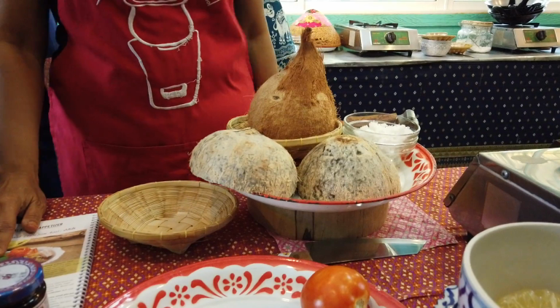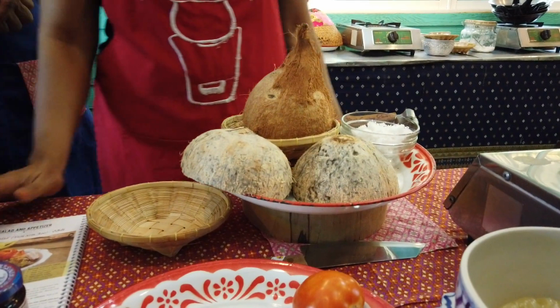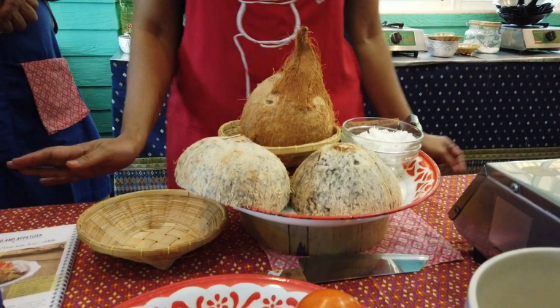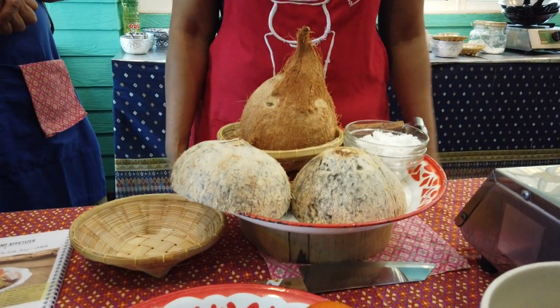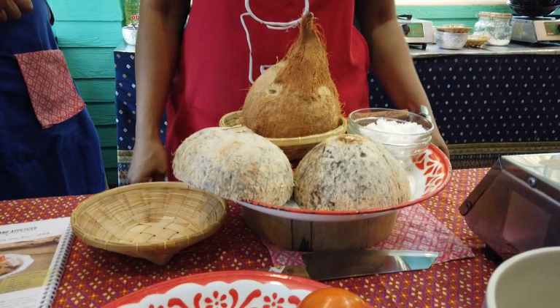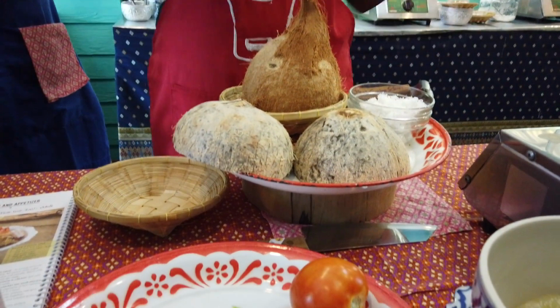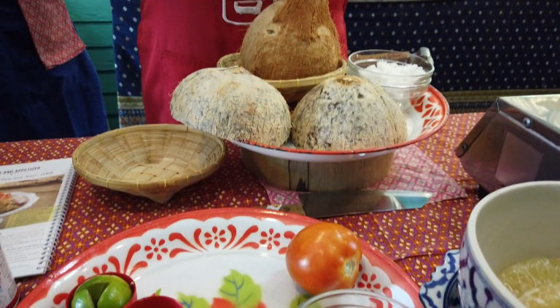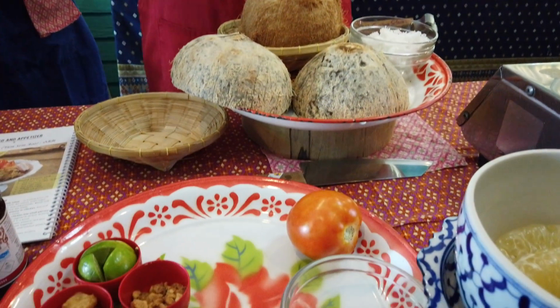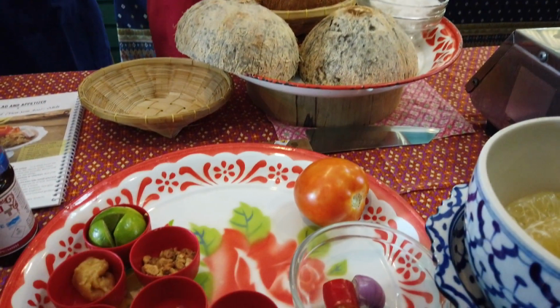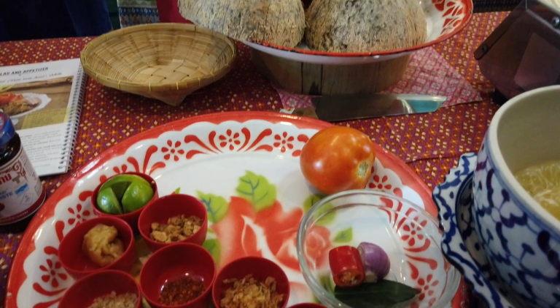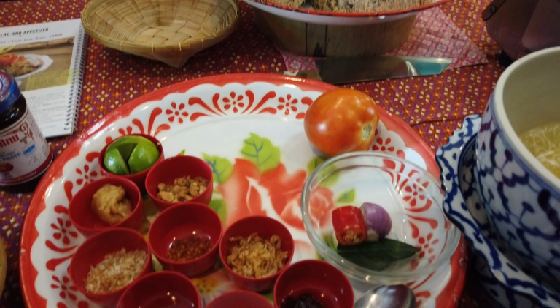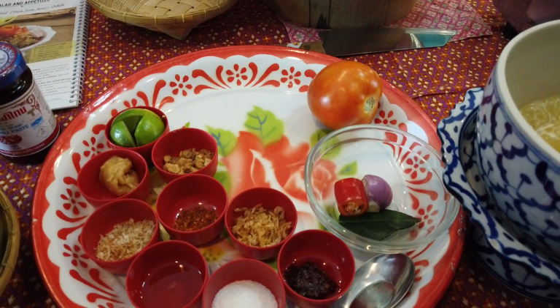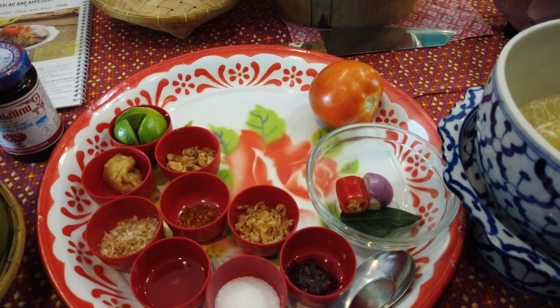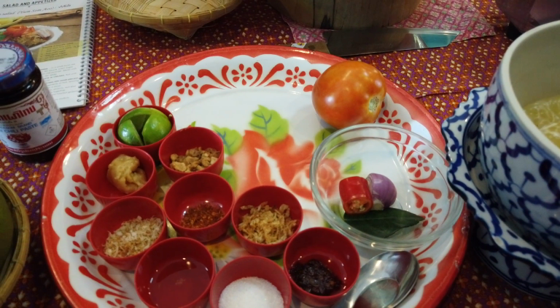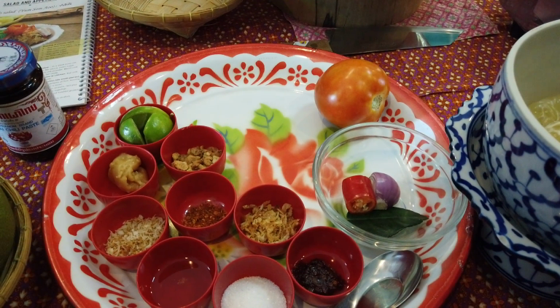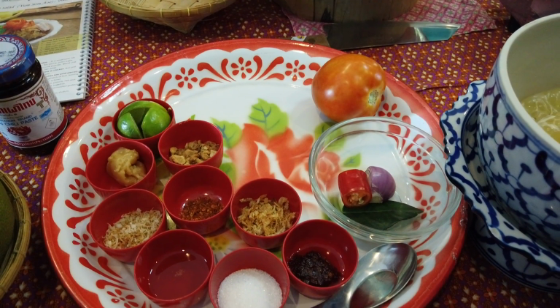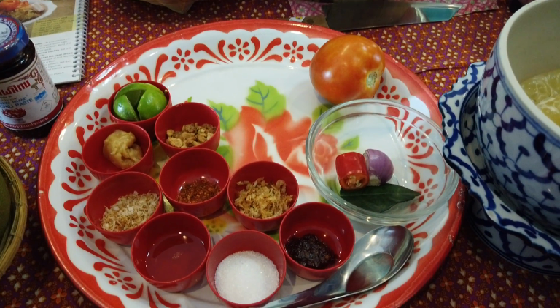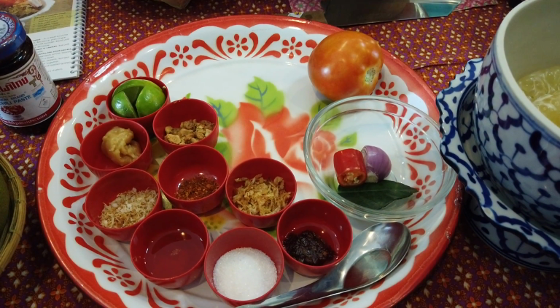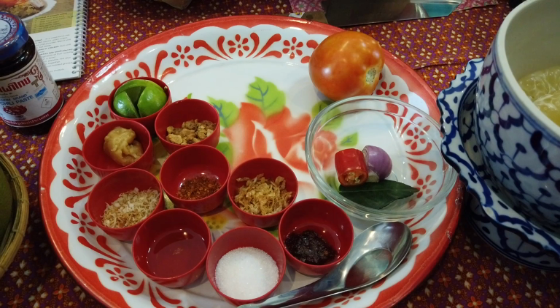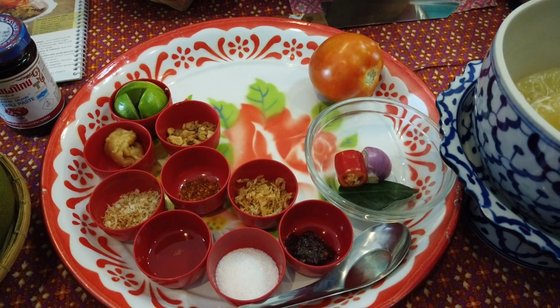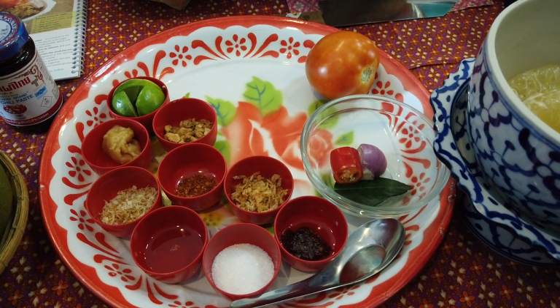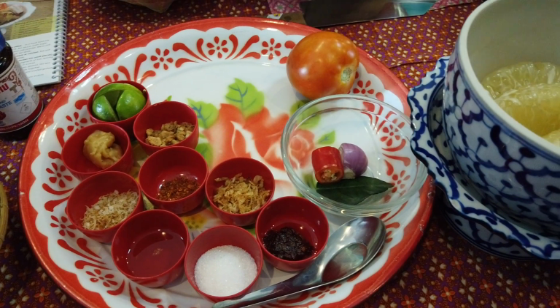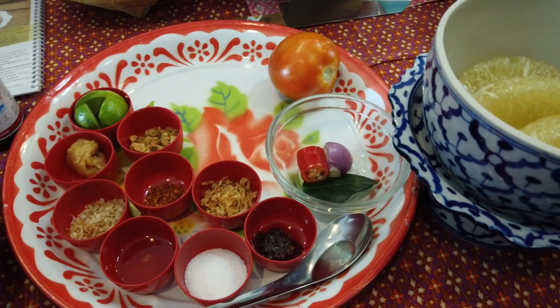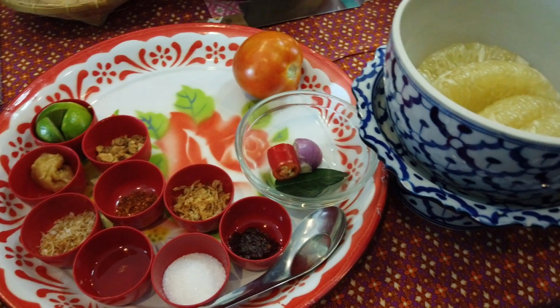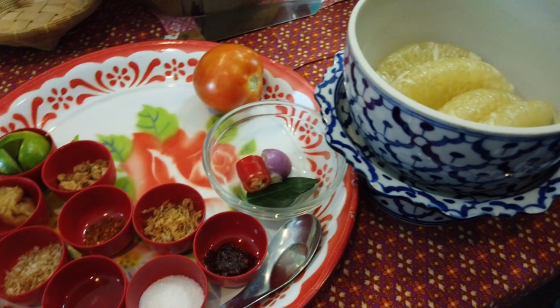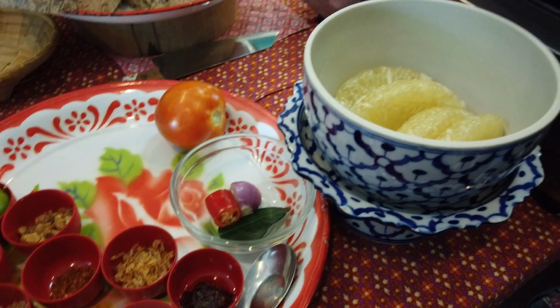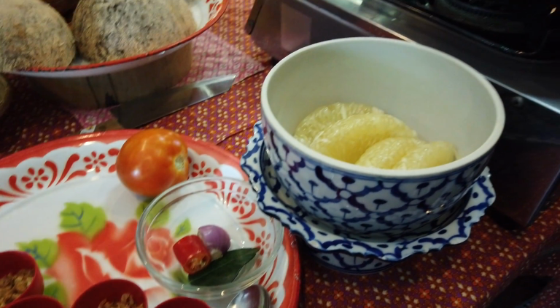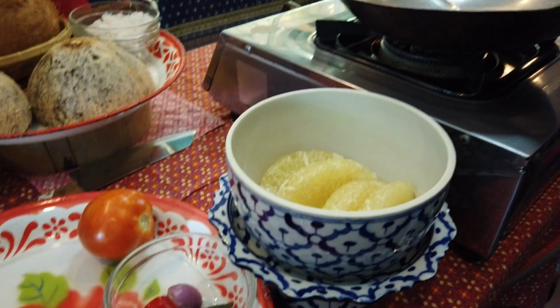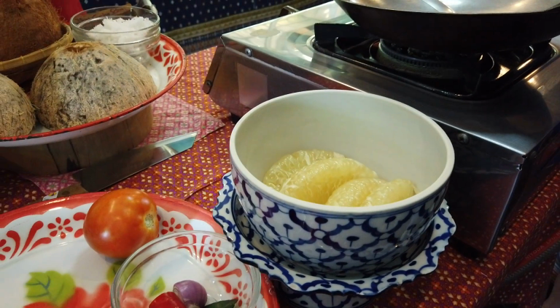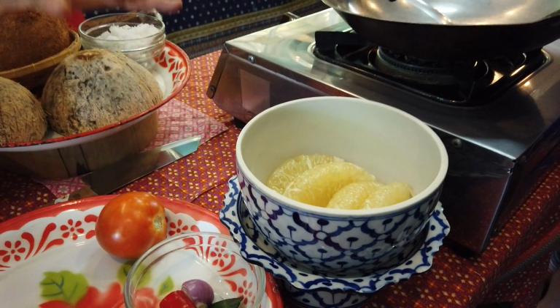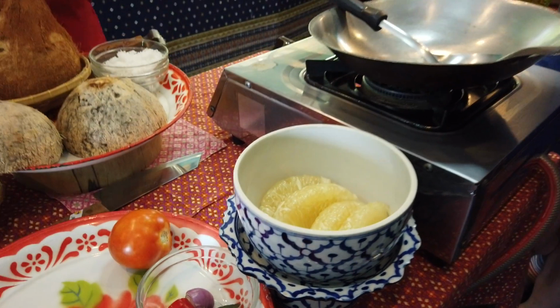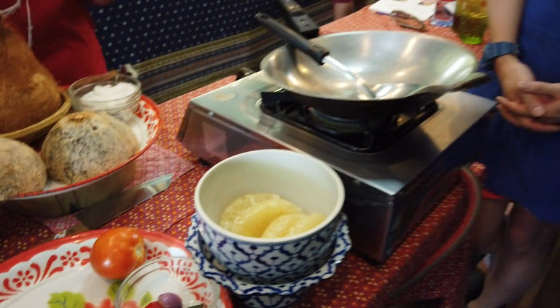You cannot find this in the market — you need to go to a restaurant and order it. They have no sale in the market, not like papaya which you can see anywhere. This one is special. But before I explain this one, I will explain this one first.